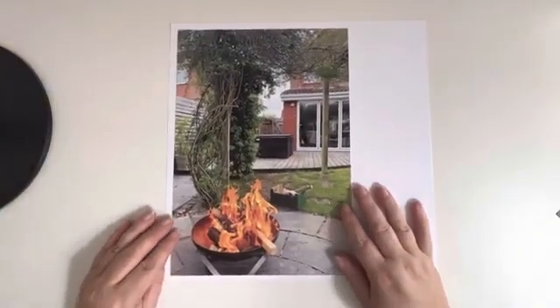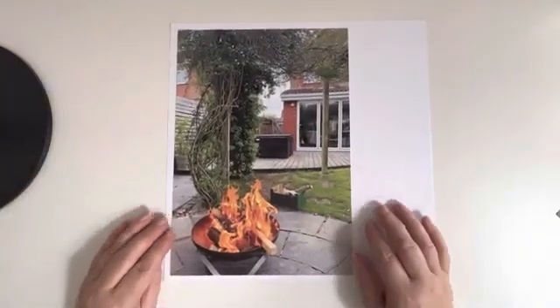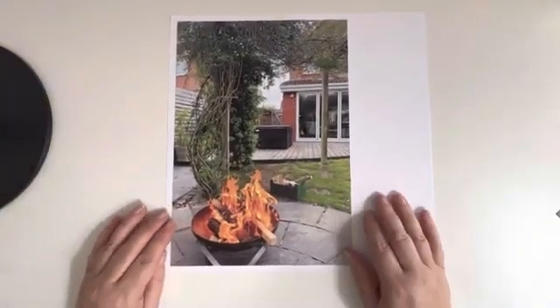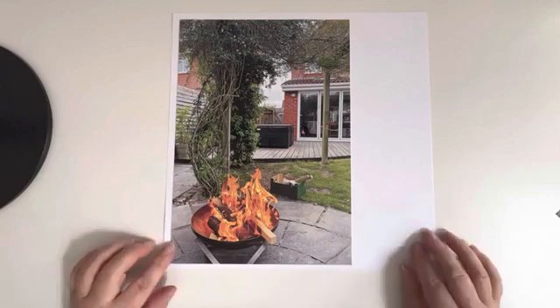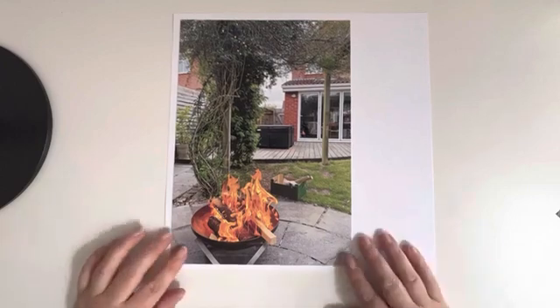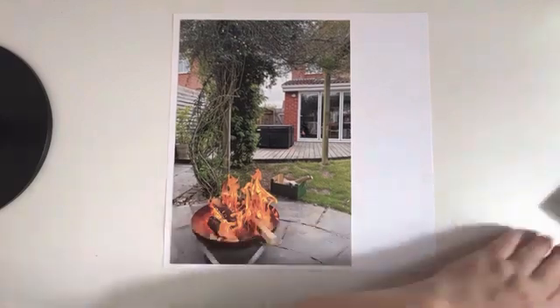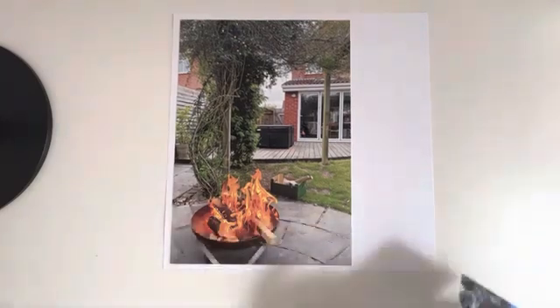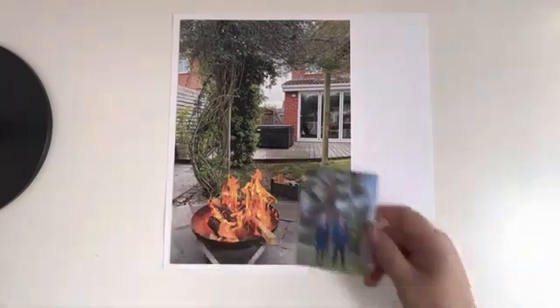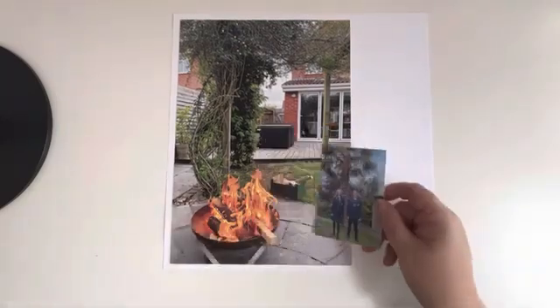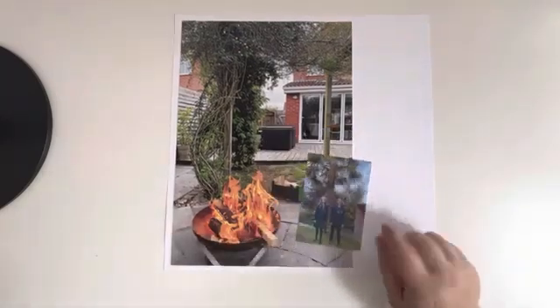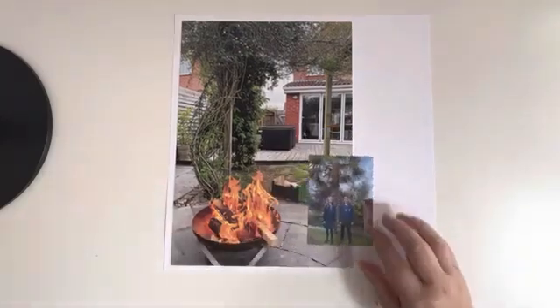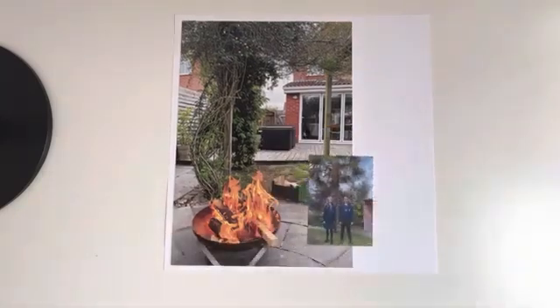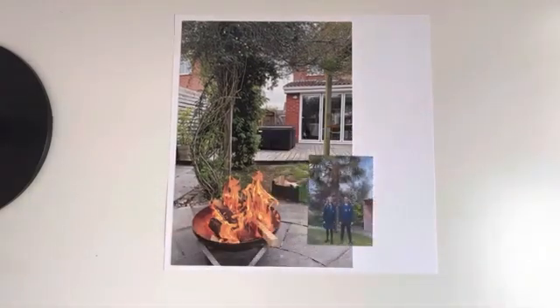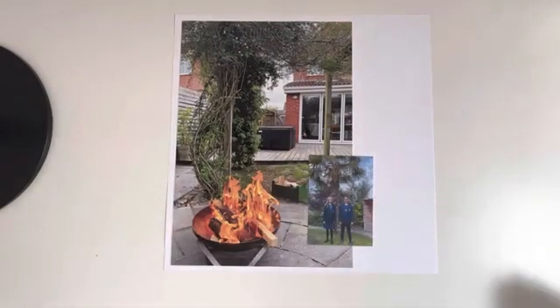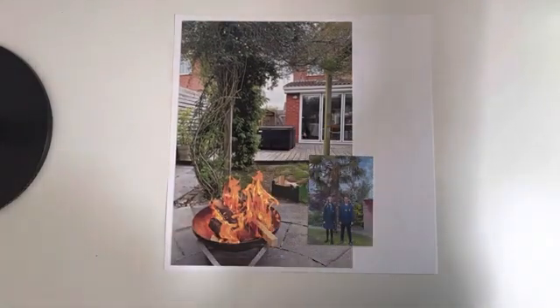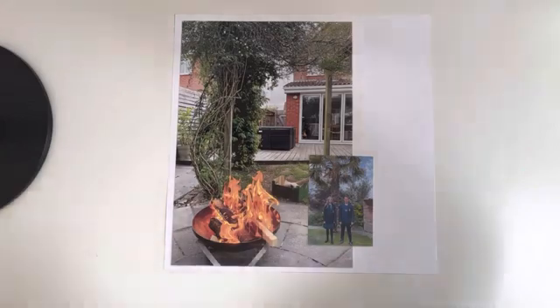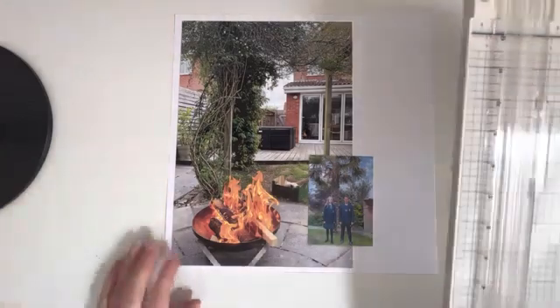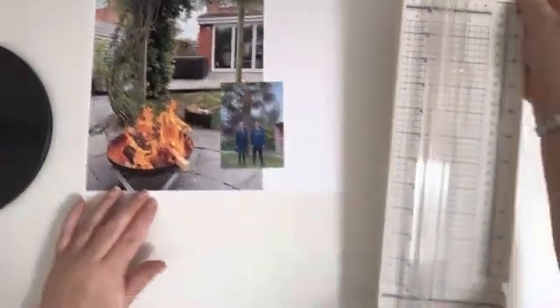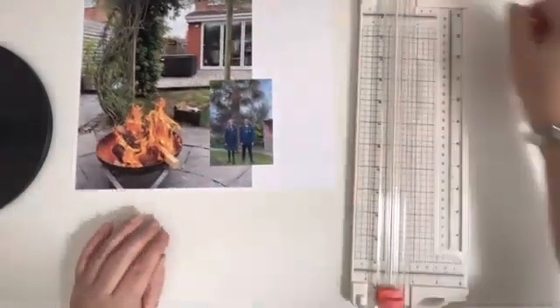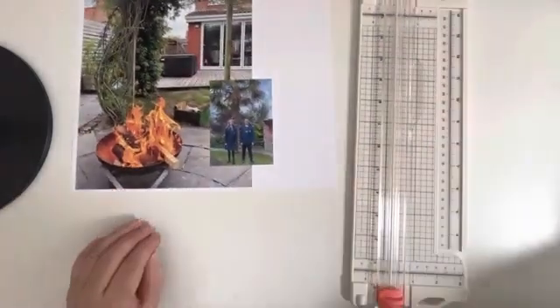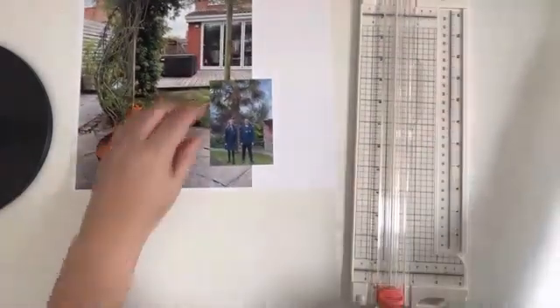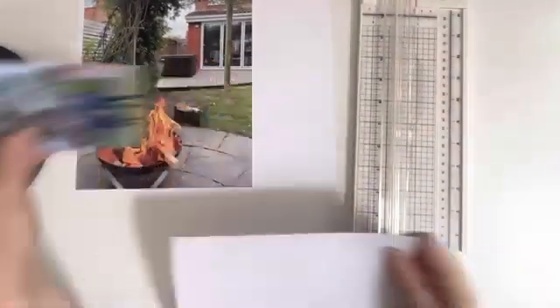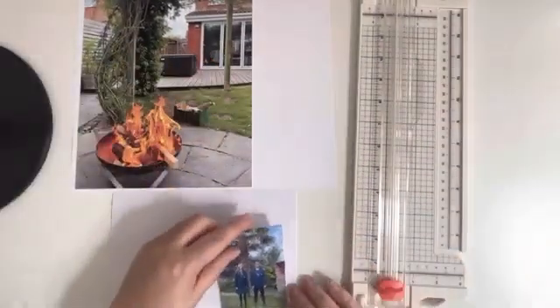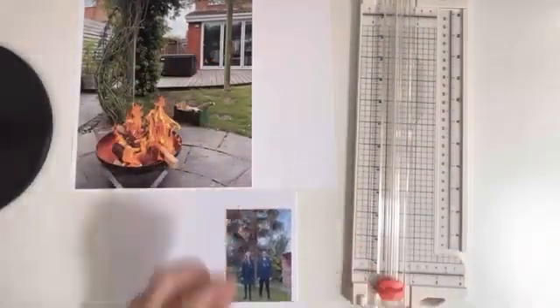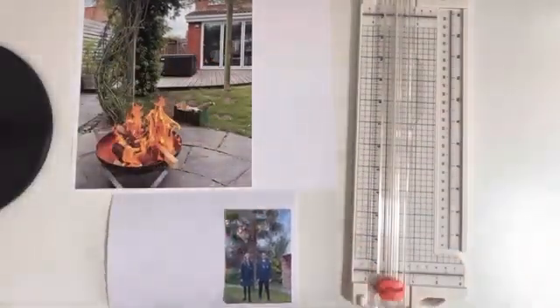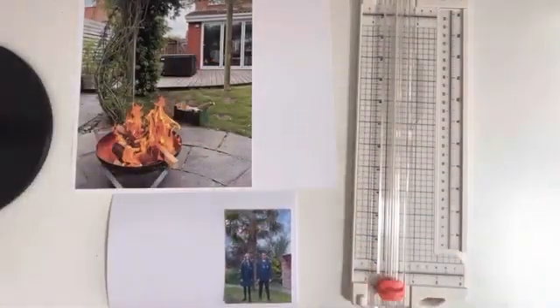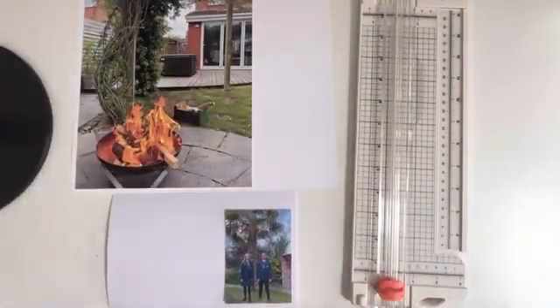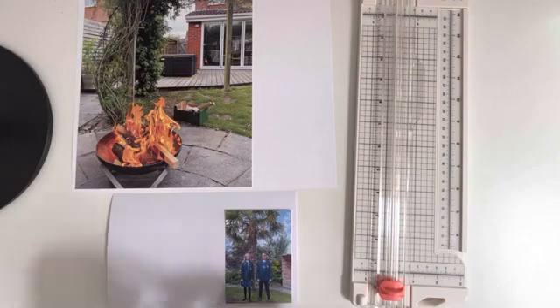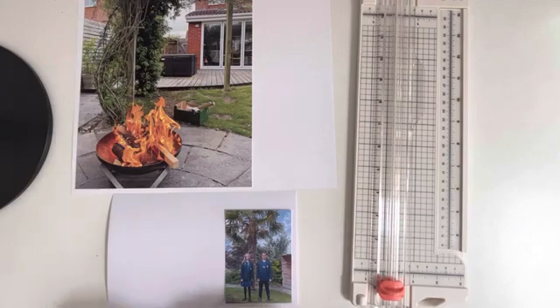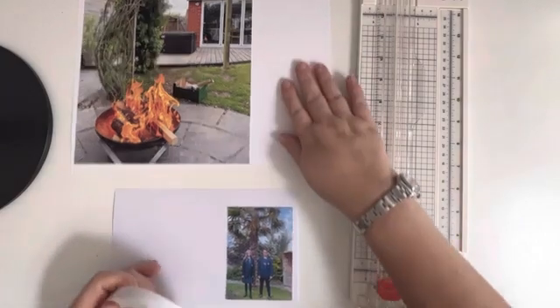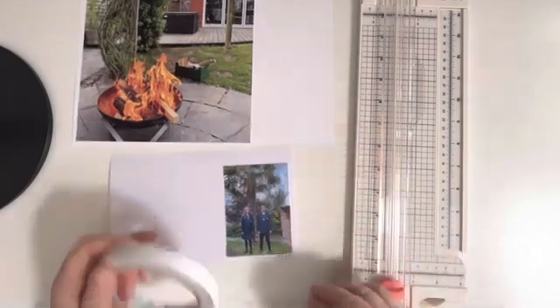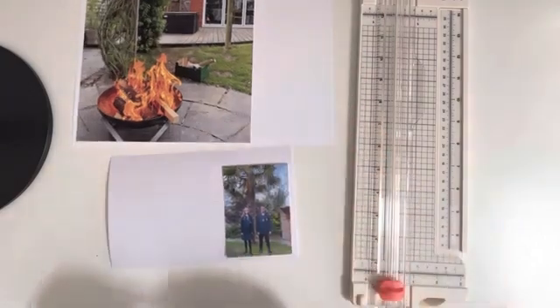She used an A4 photo and here I am just deciding whether to have it on white cardstock, which is my usual go-to, or put it on a pattern paper. I did consider the pattern paper but I wasn't quite happy with the butterfly on the right hand side.